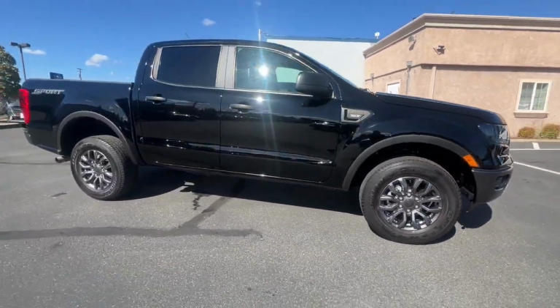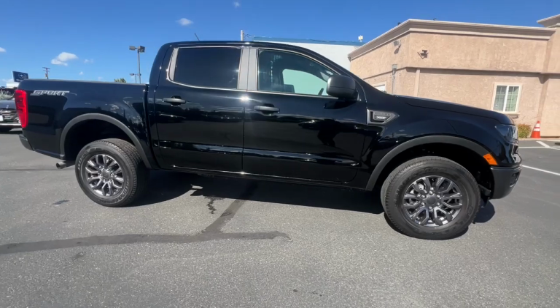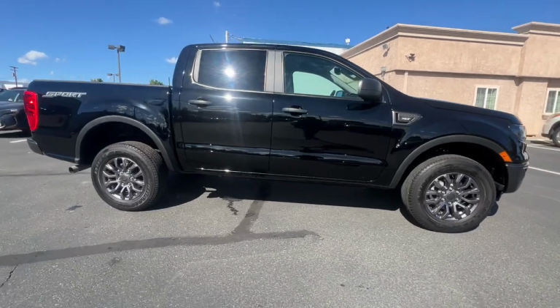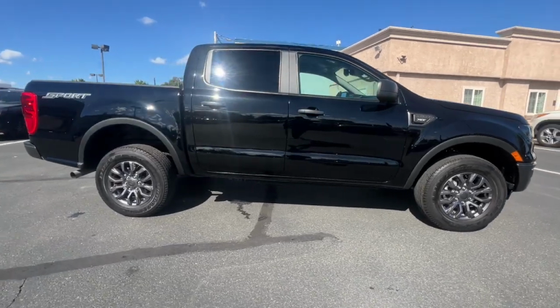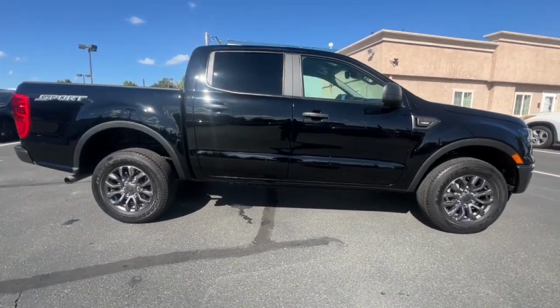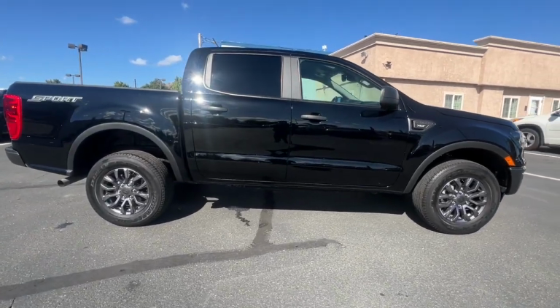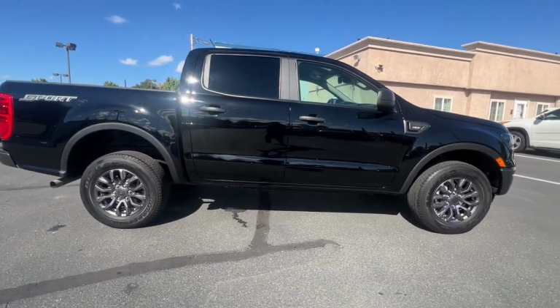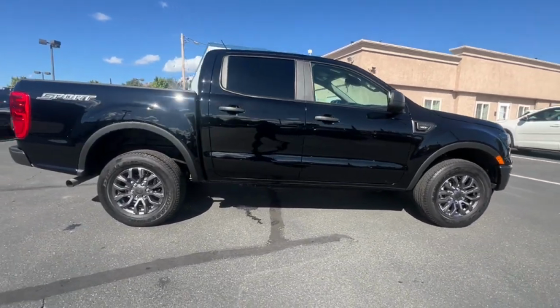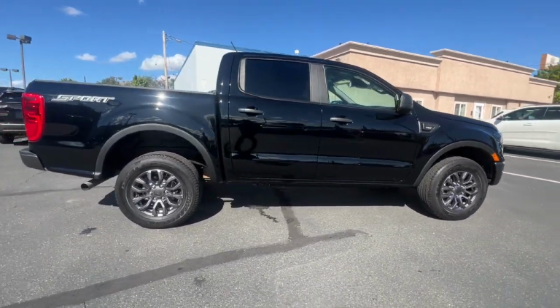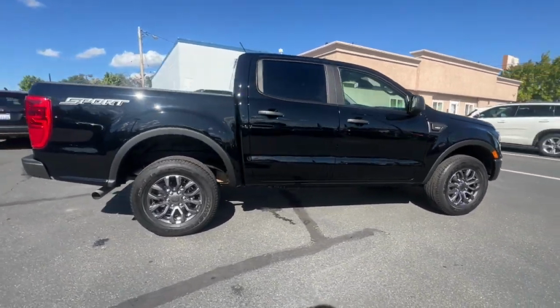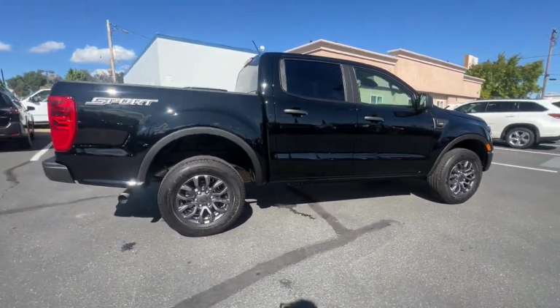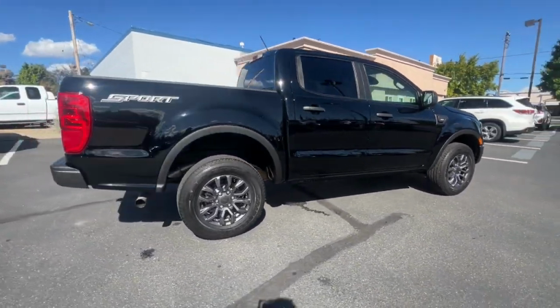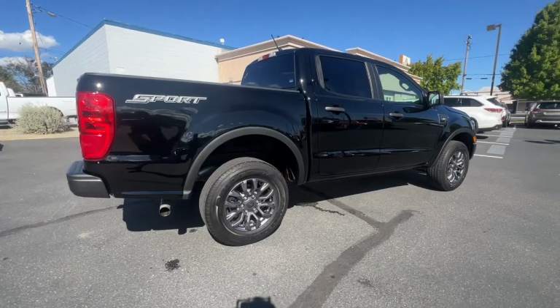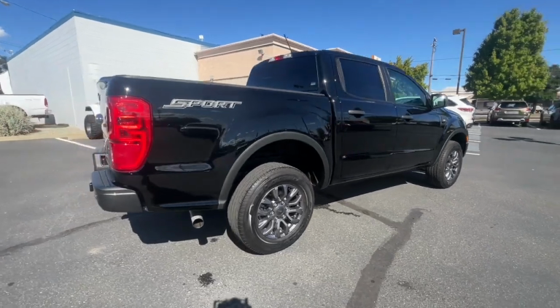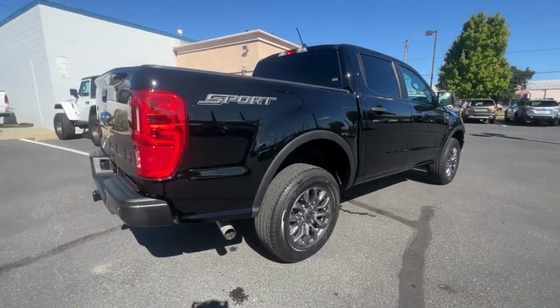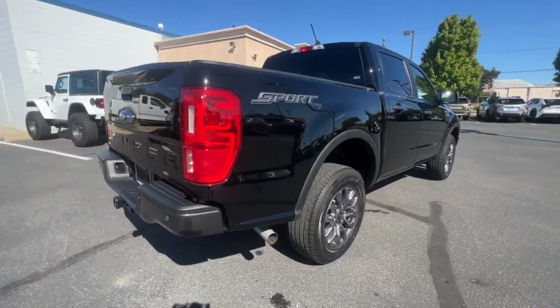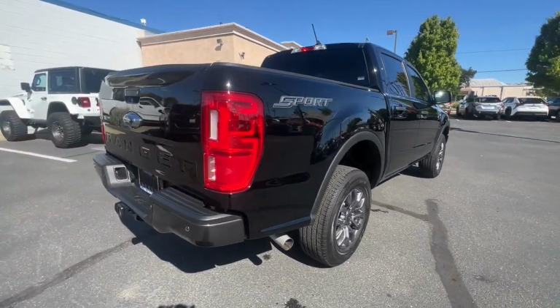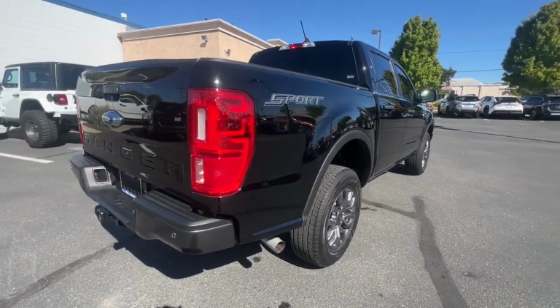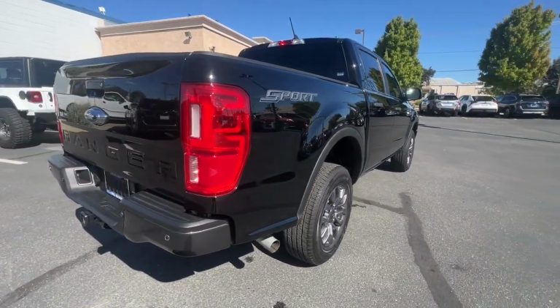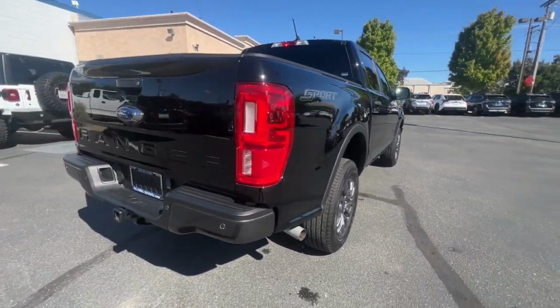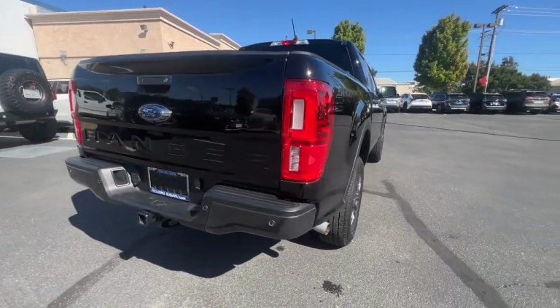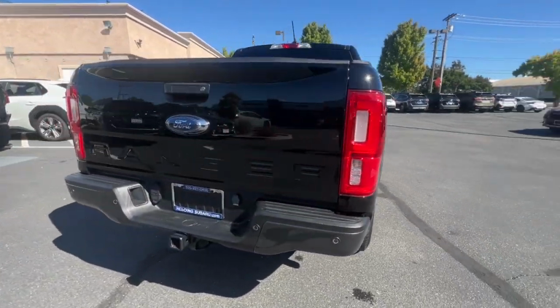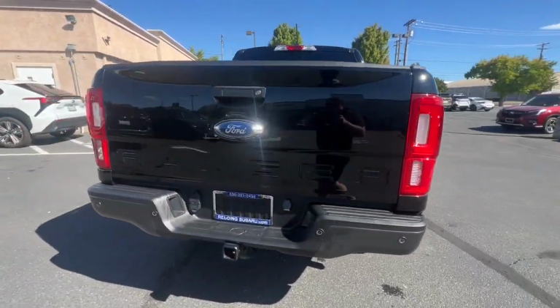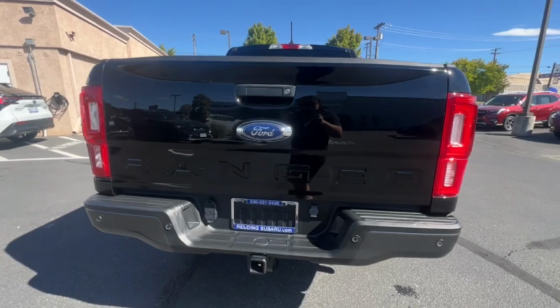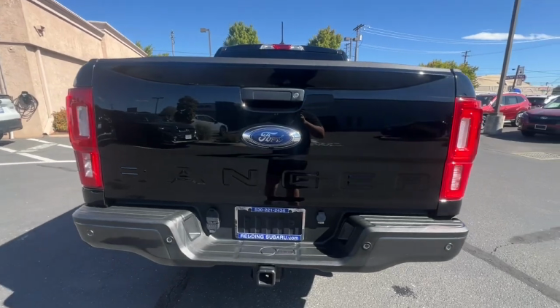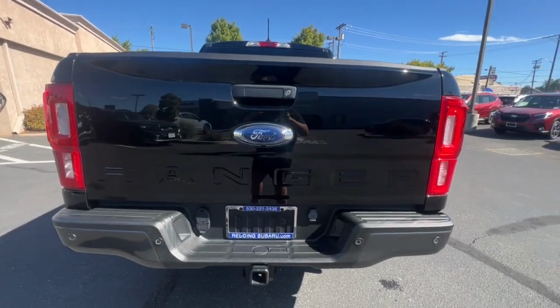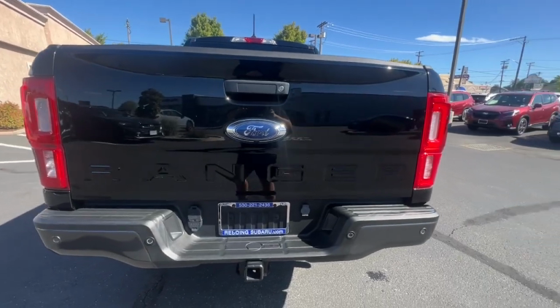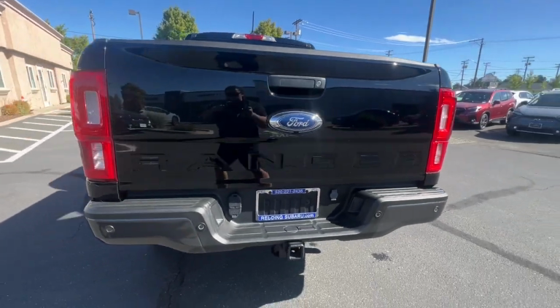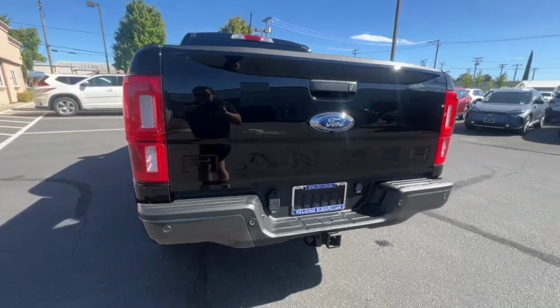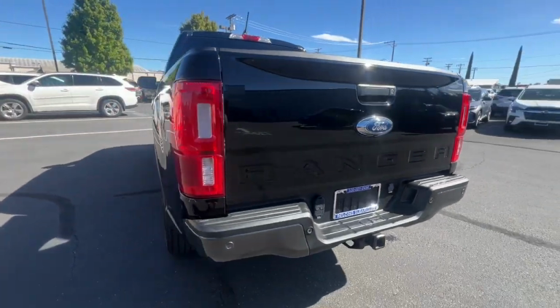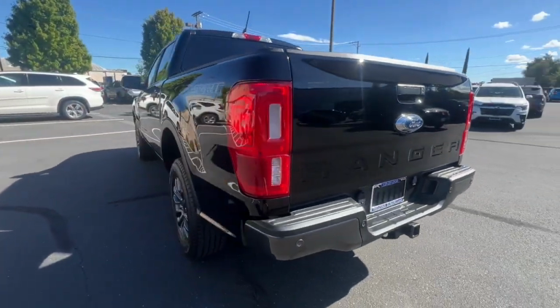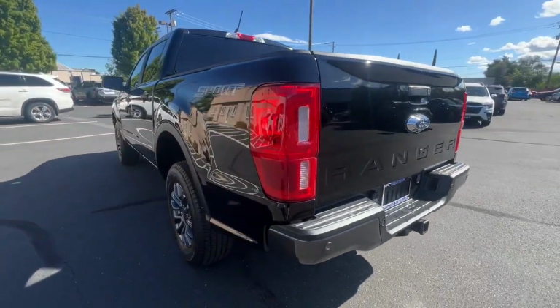Here's a Ford Ranger, the midsize pickup that's both smart and tough. With features like smart terrain management and driver assist tech, straightforward controls, and a rugged, dependable build, this truck helps you make the most of your outdoor lifestyle.